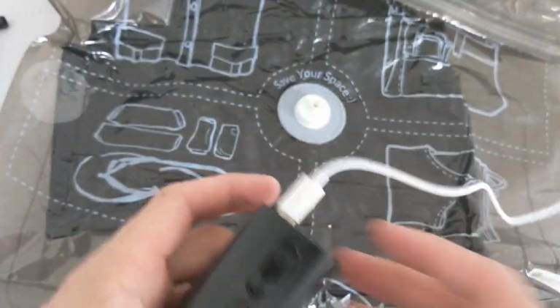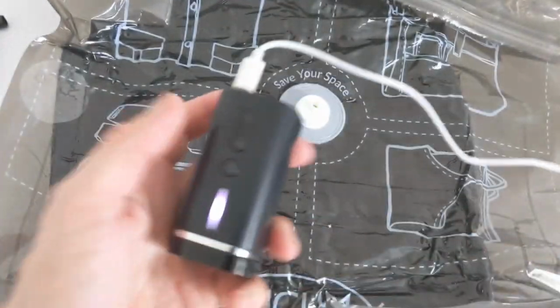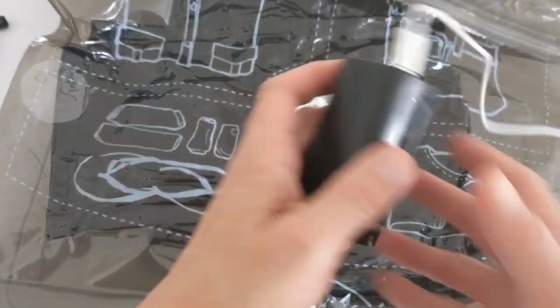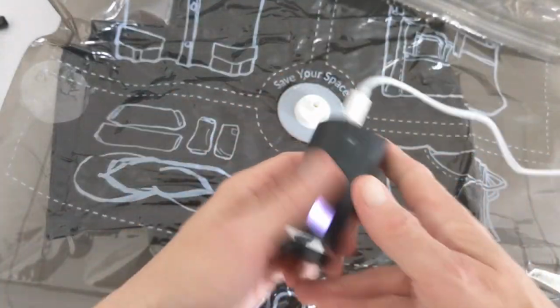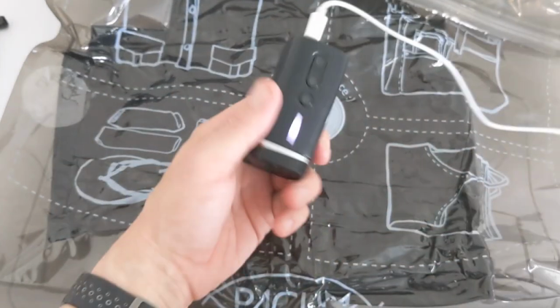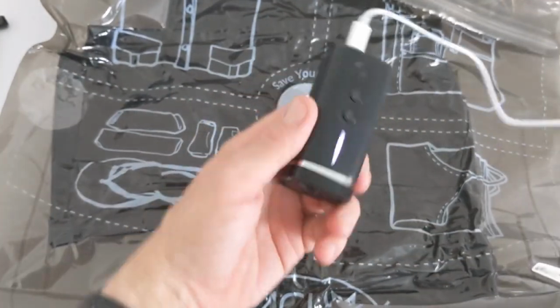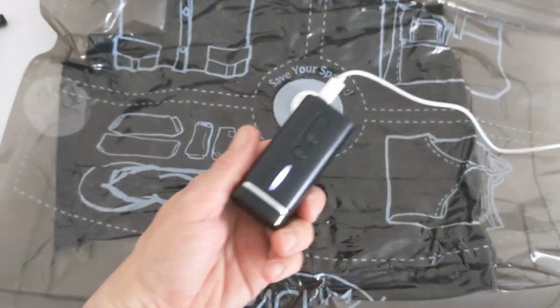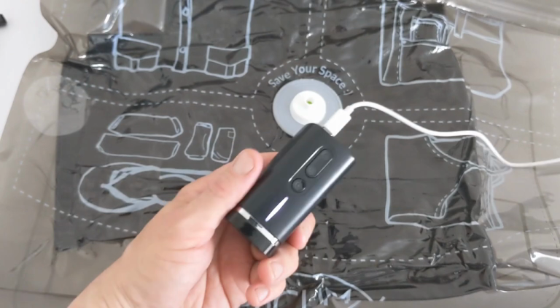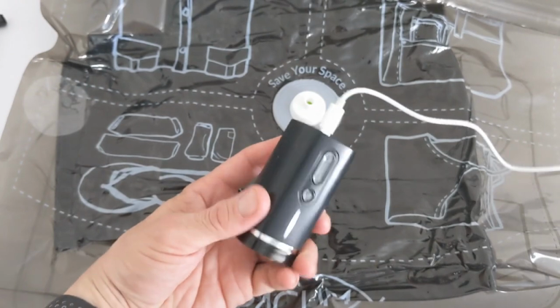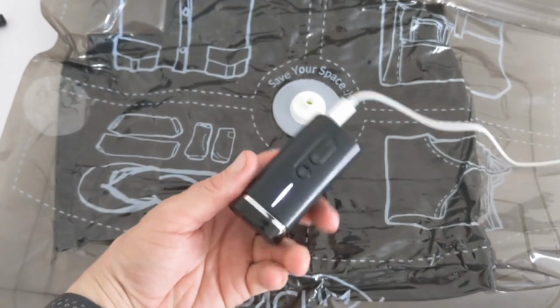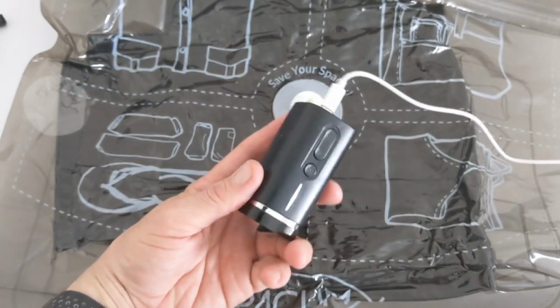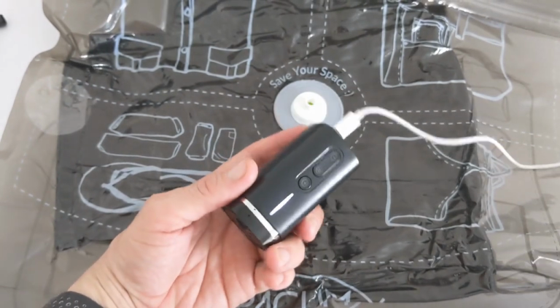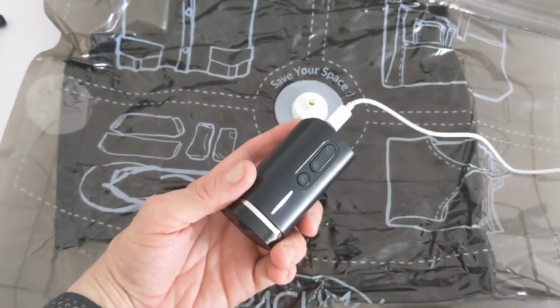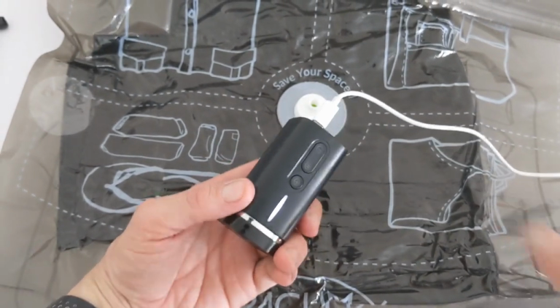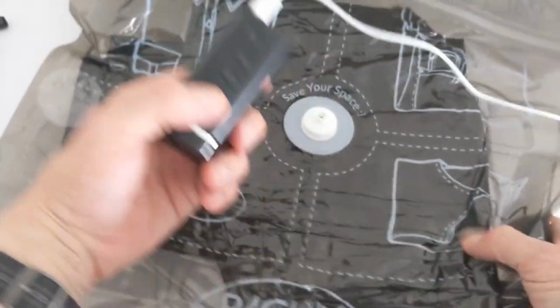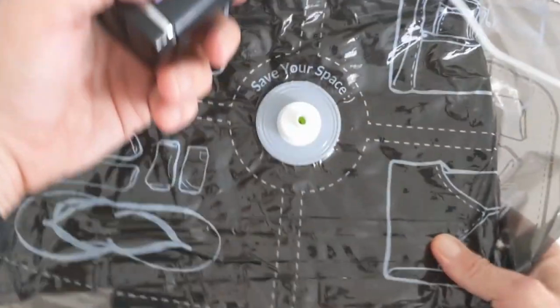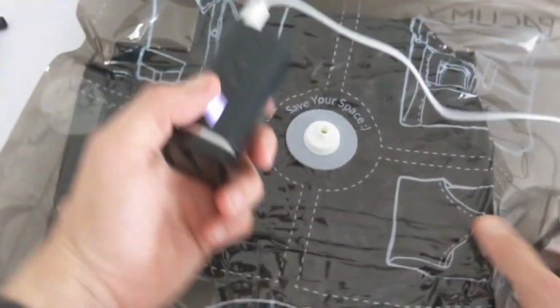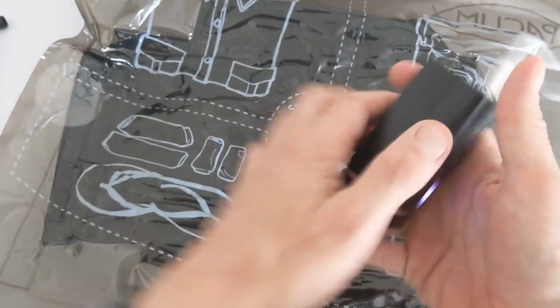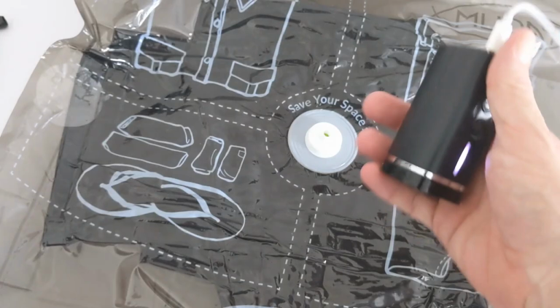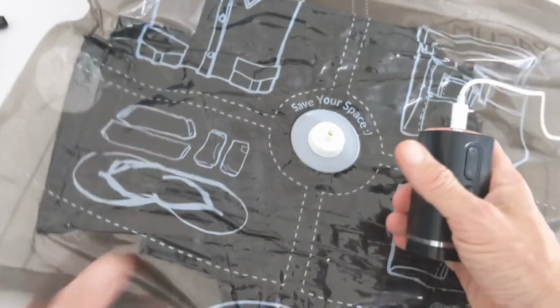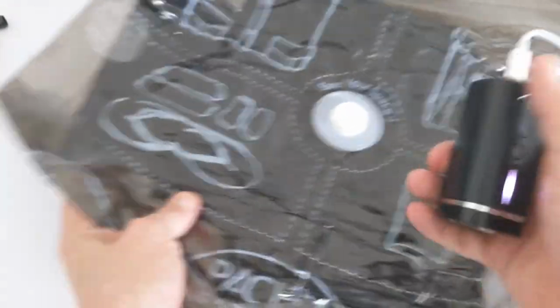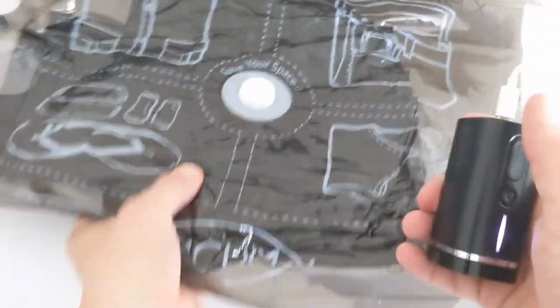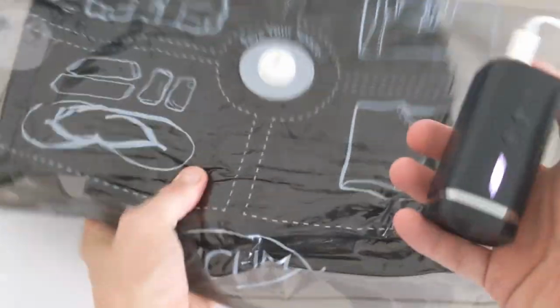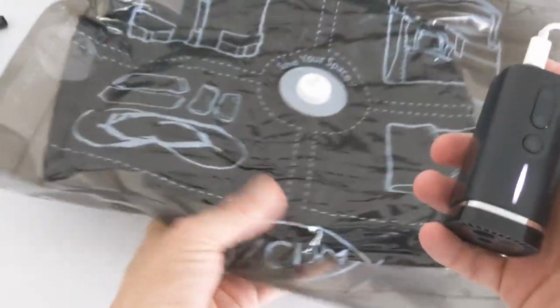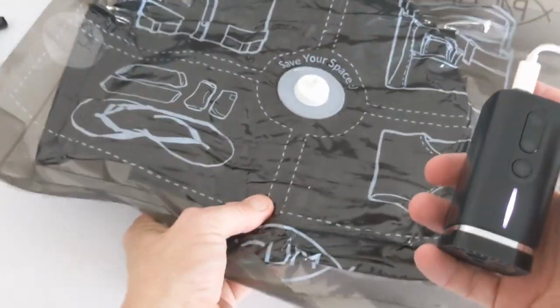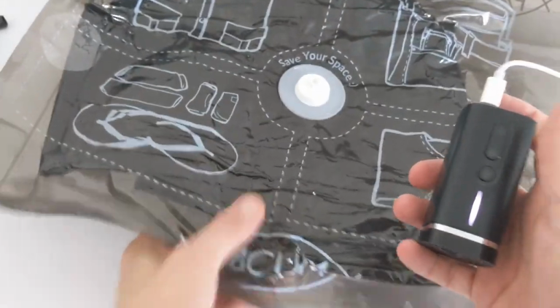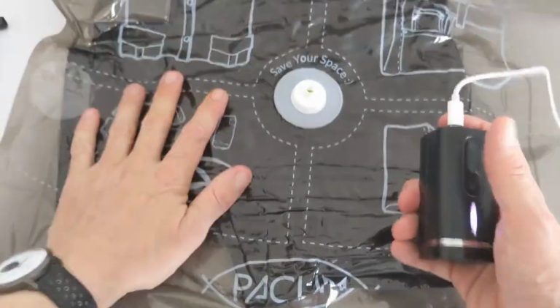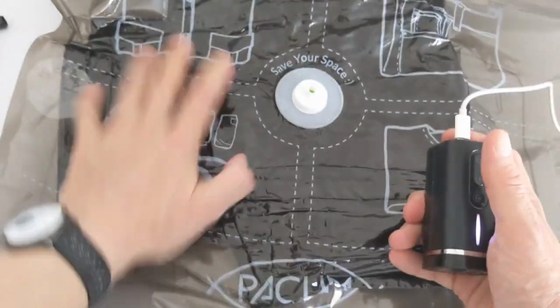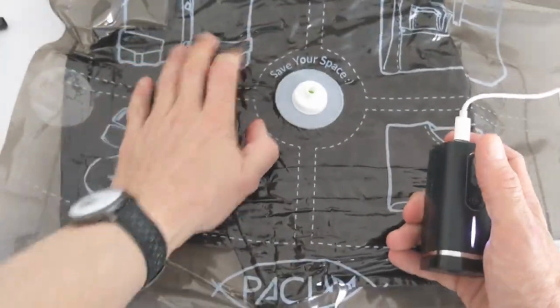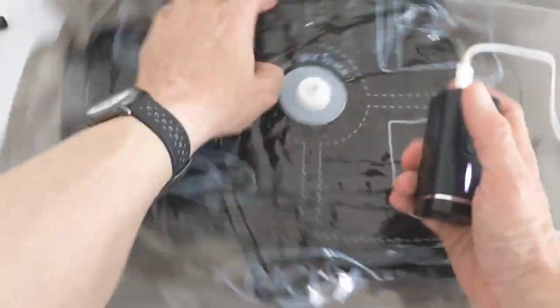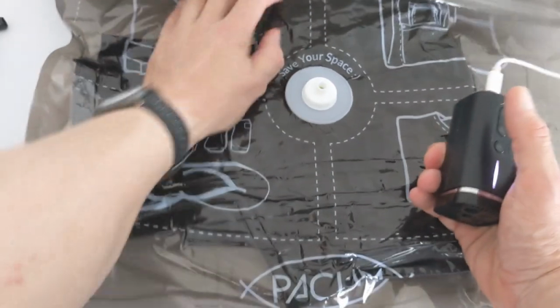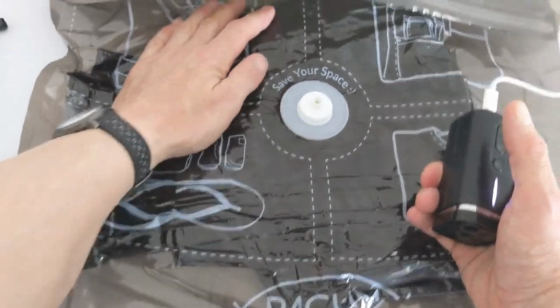I'm not going to leave it running the whole time because the noise will annoy you, but it'll take around 60 seconds to pack the bag. And it's almost done — it's rock solid, with a pair of jeans in there and it's not moving at all.